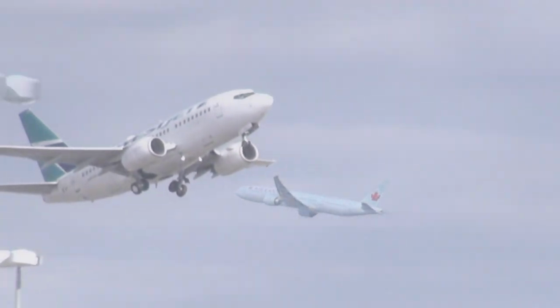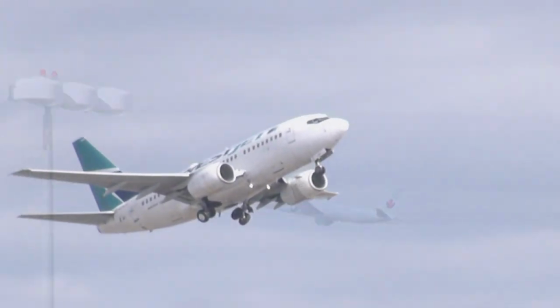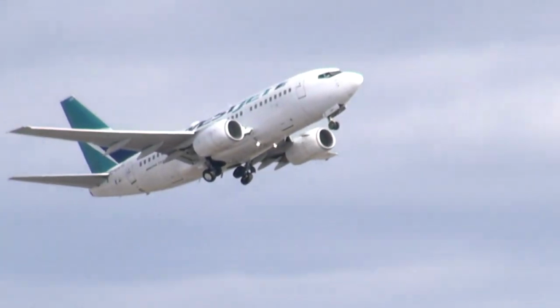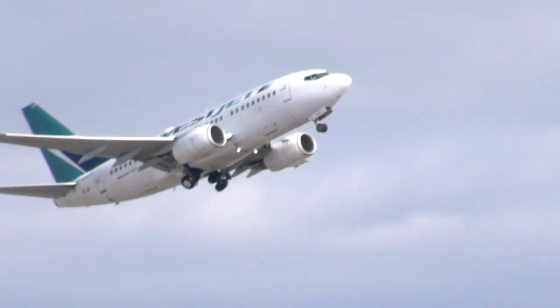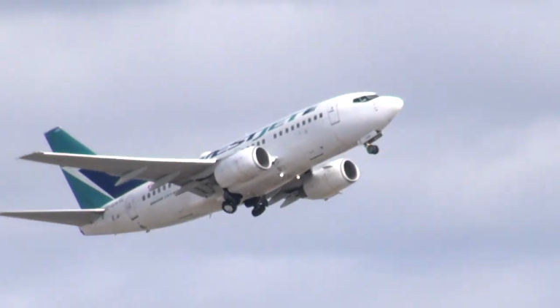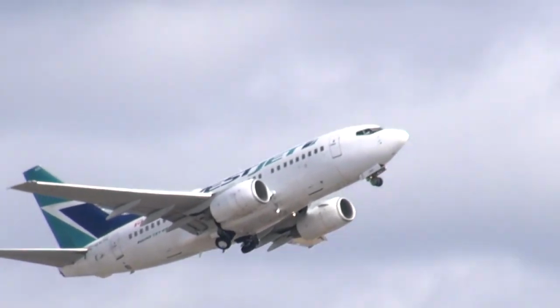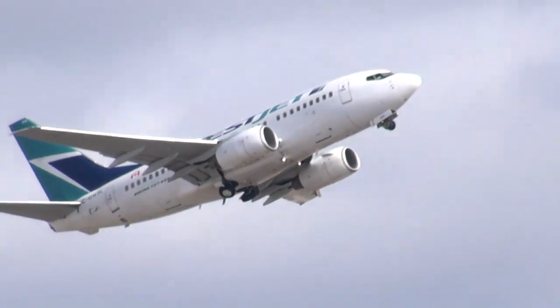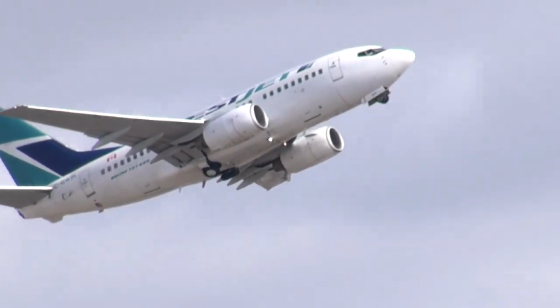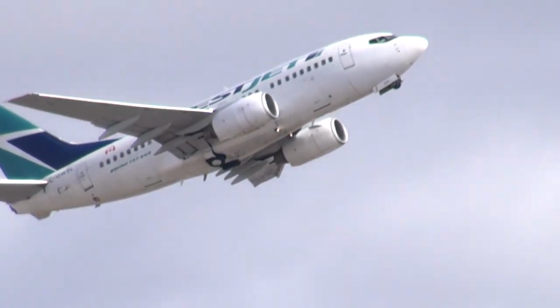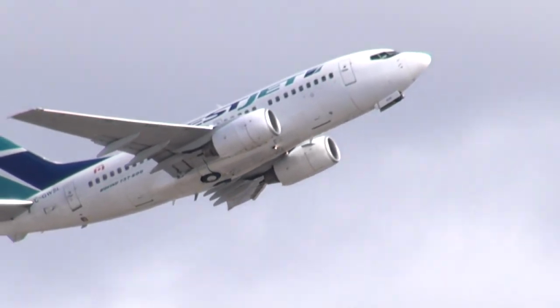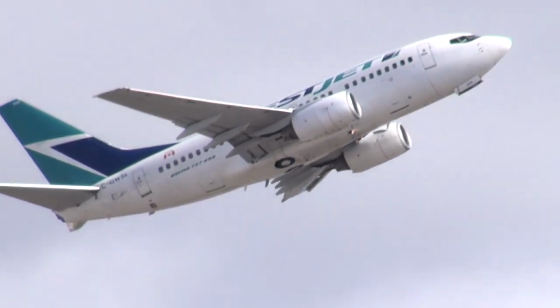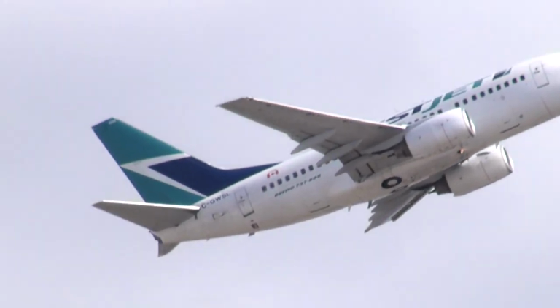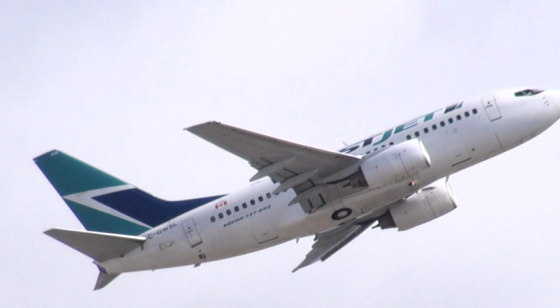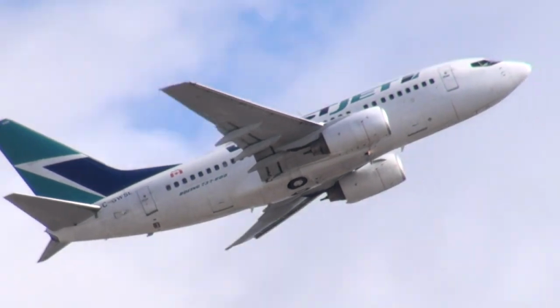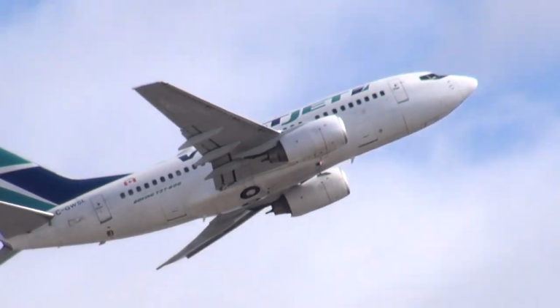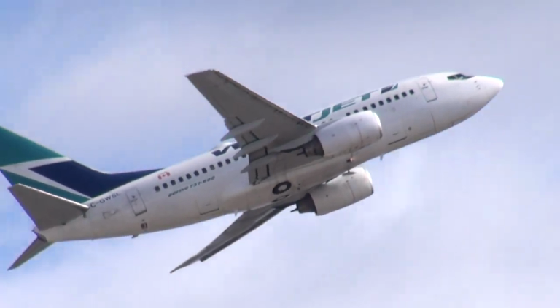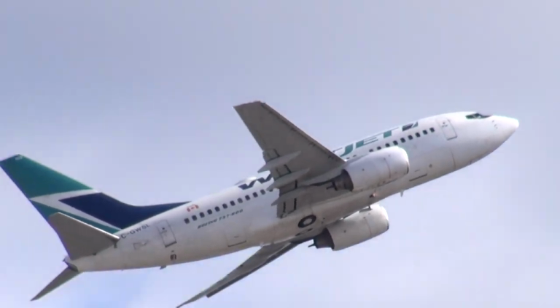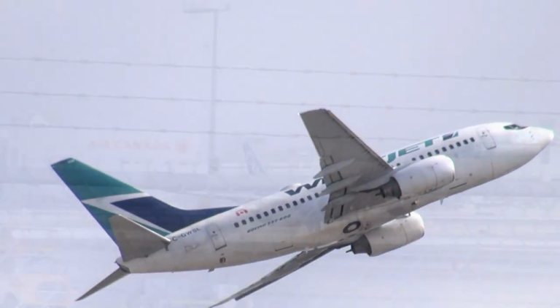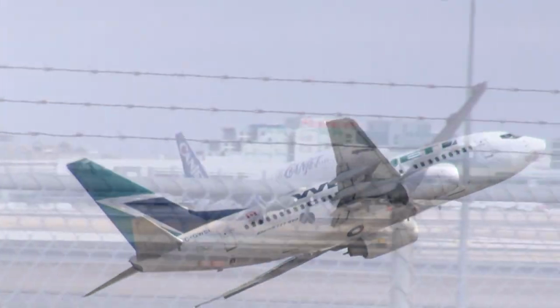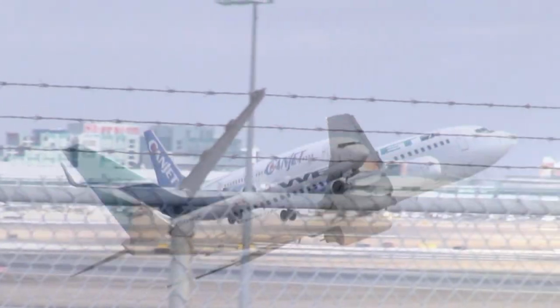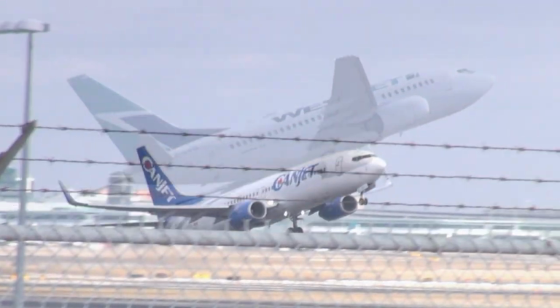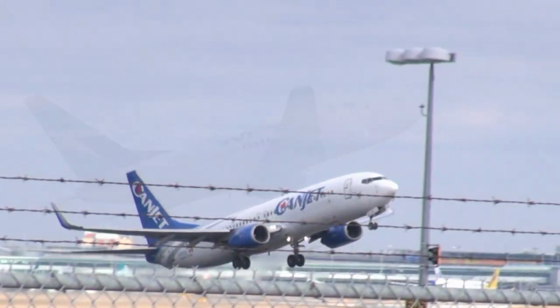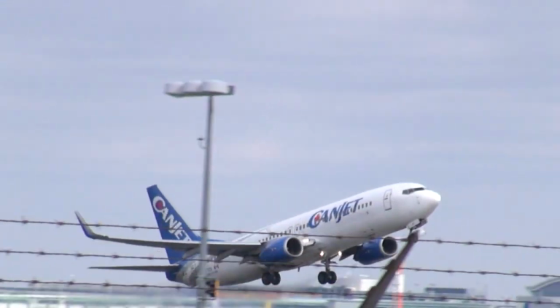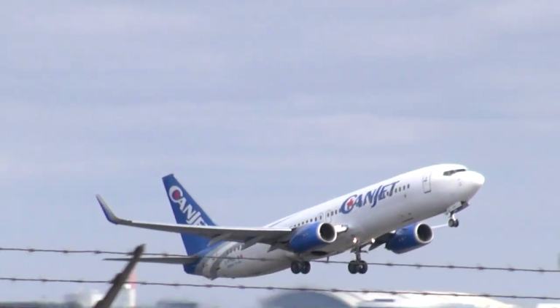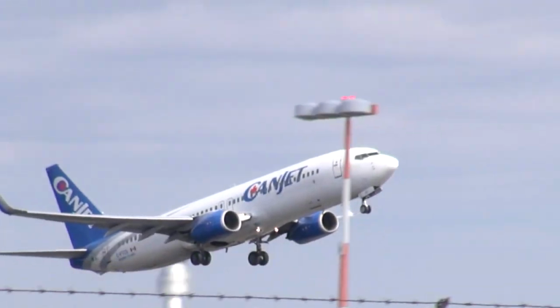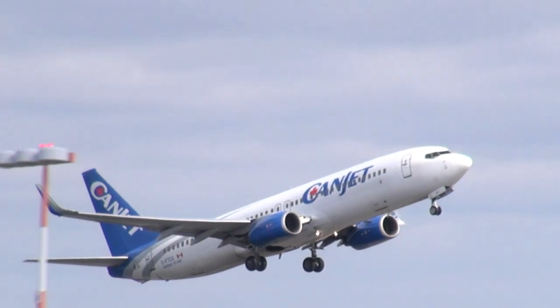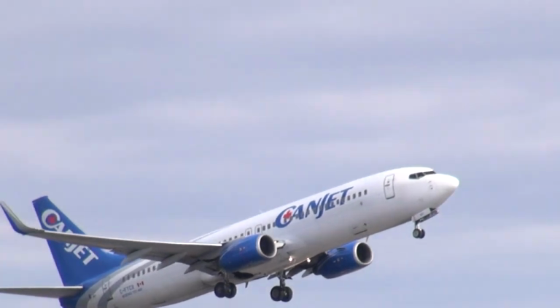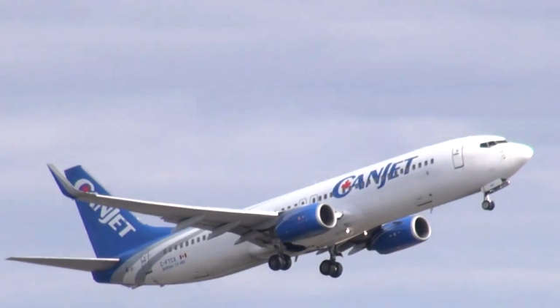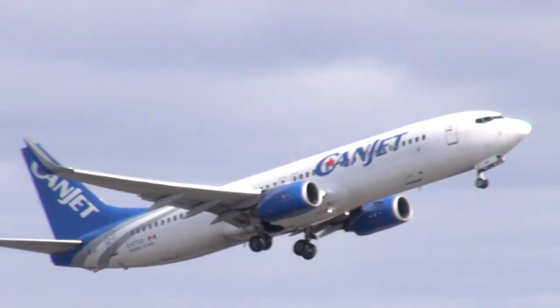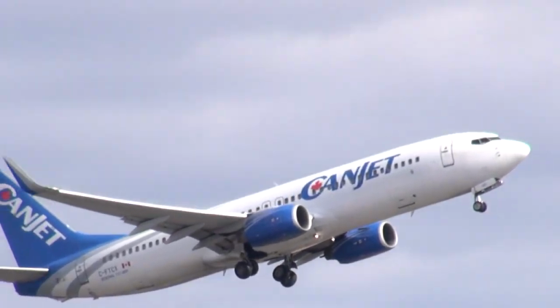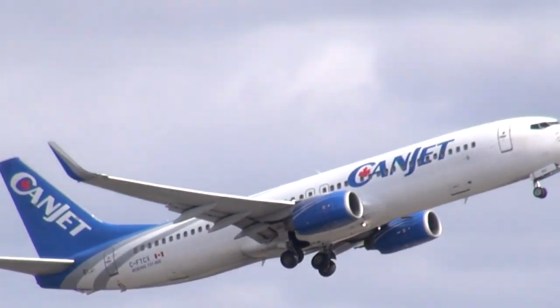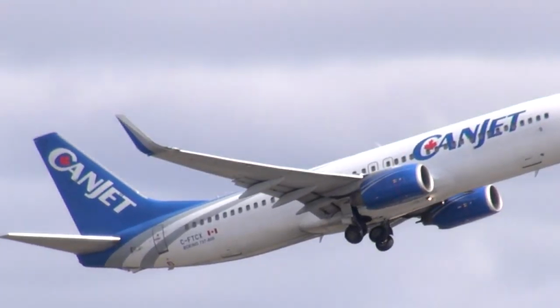Exit right and contact ground 121.9. Air Canada 031 Heavy, contact ground 121.9.